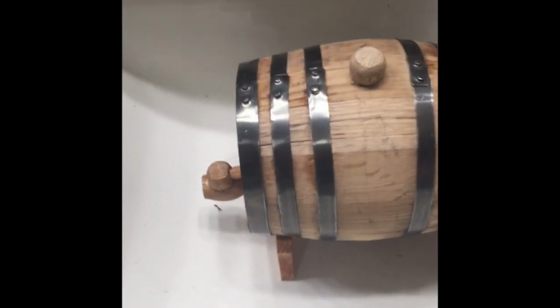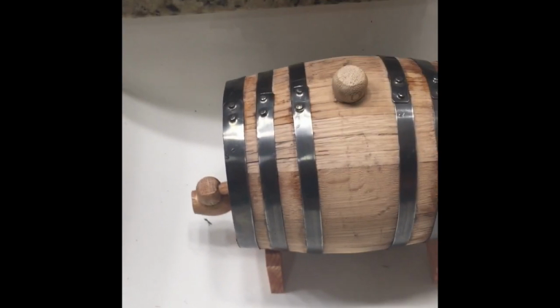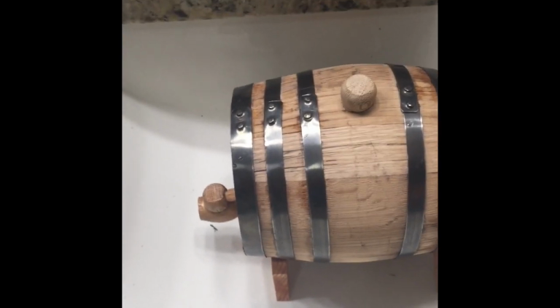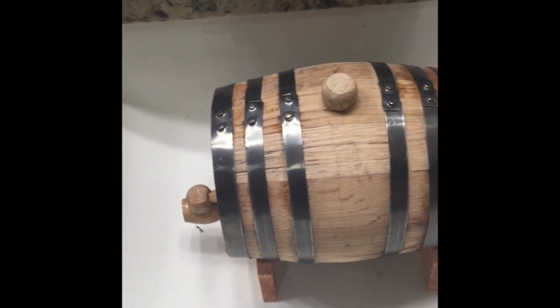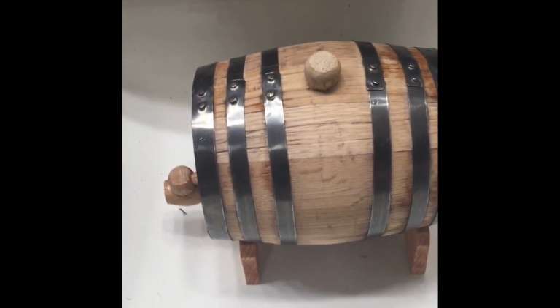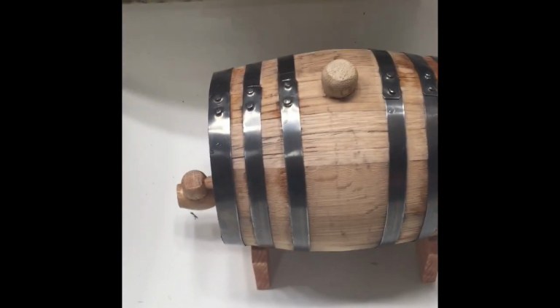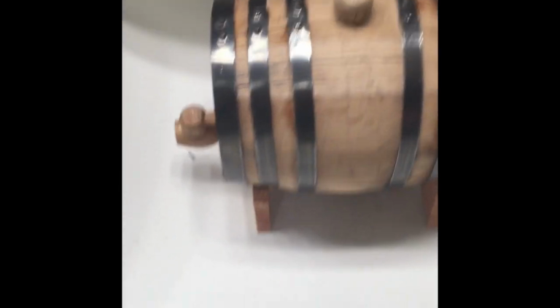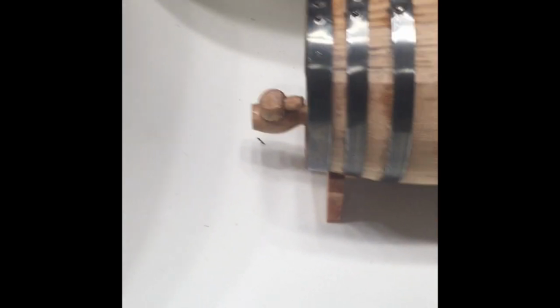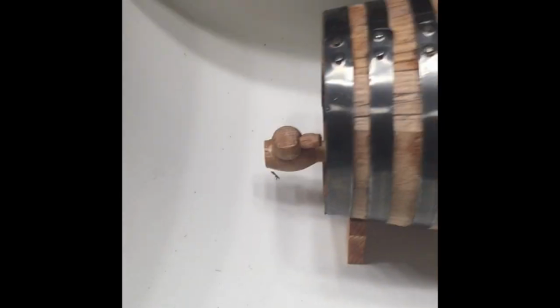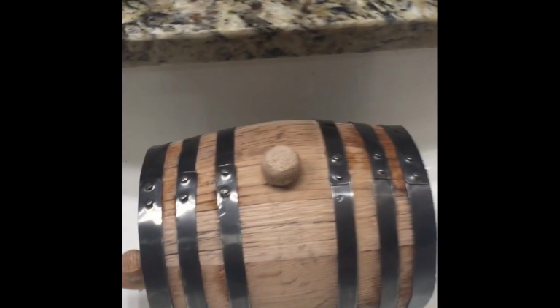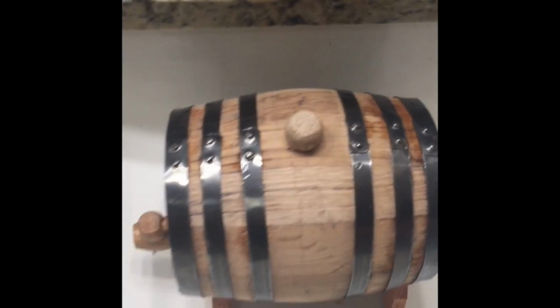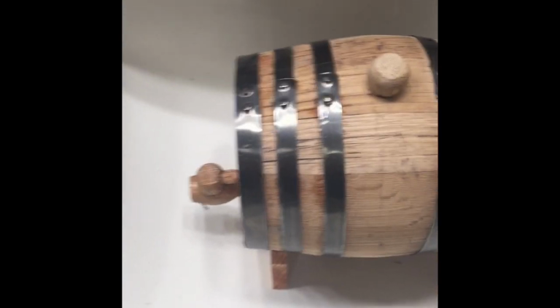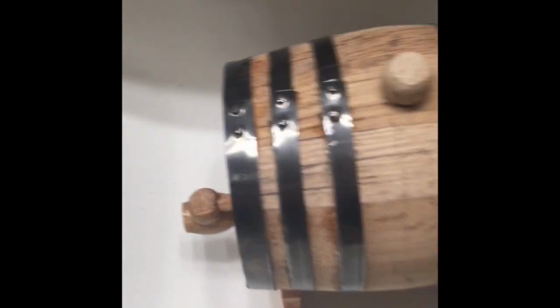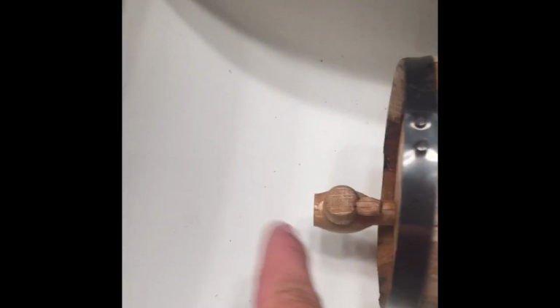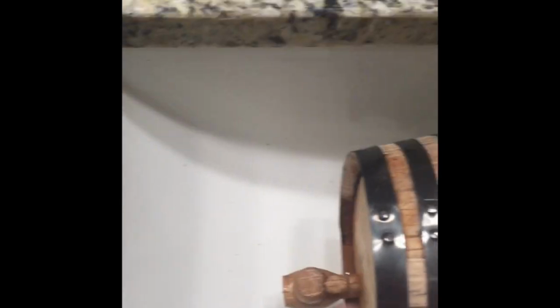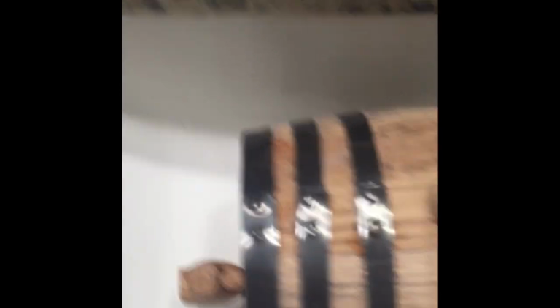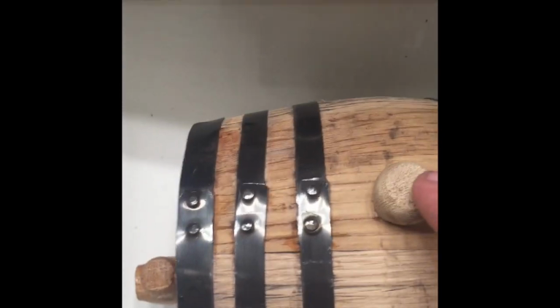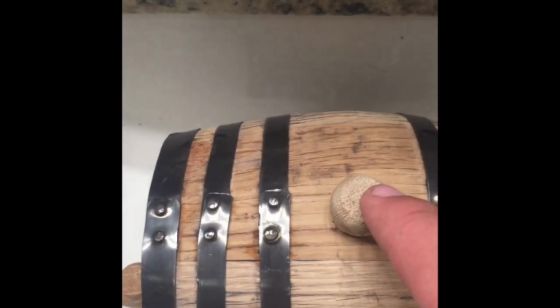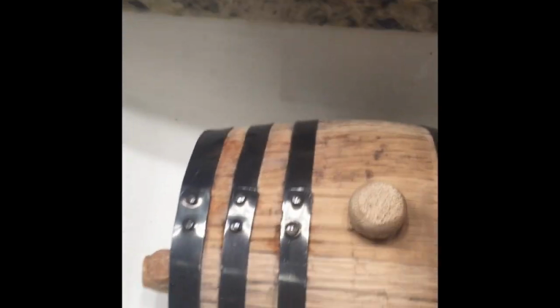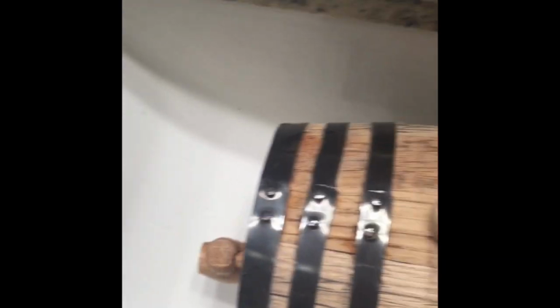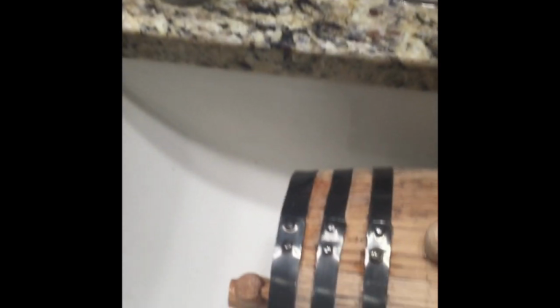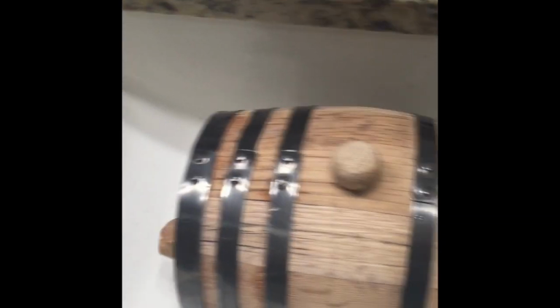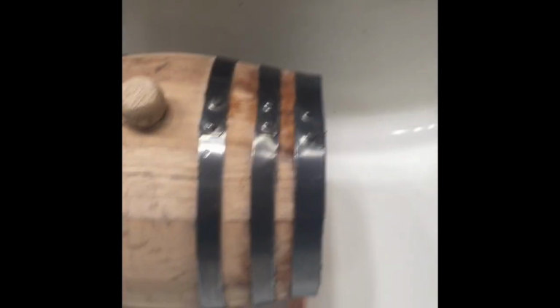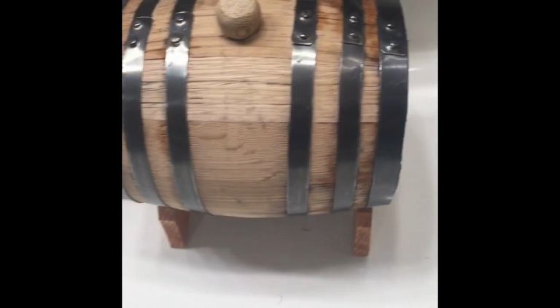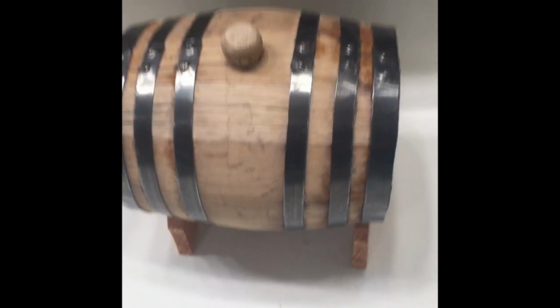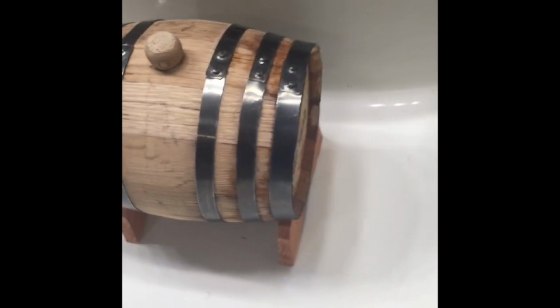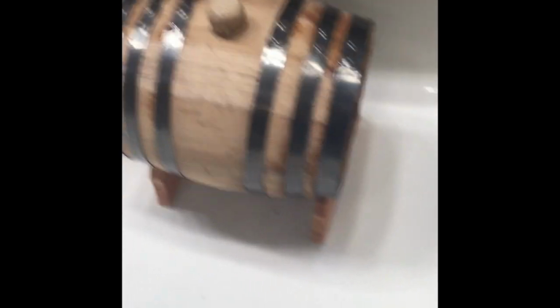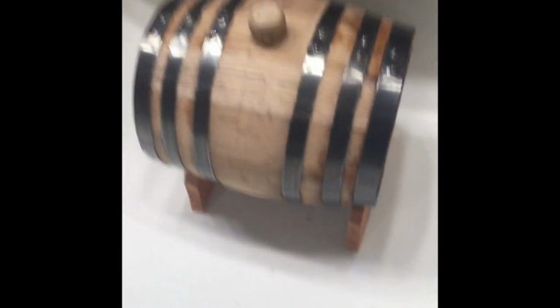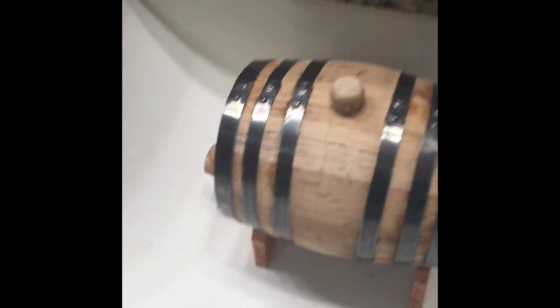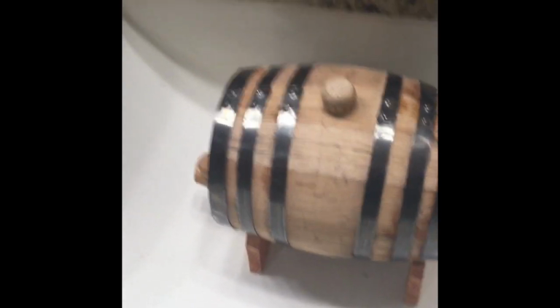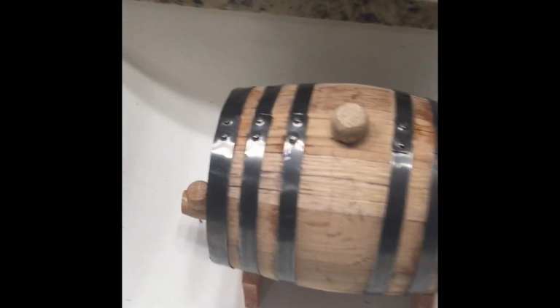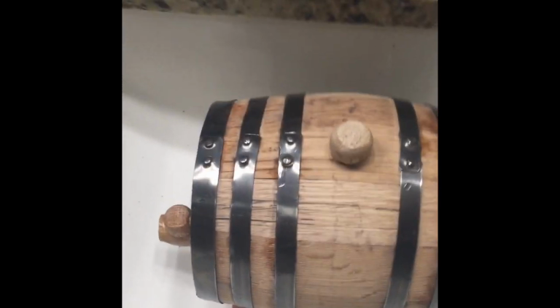You fill it up with hot water, put the bung in there, fill it up with hot water, put the bung in, and you let it sit for an hour or two and check to see if there are any leaks.